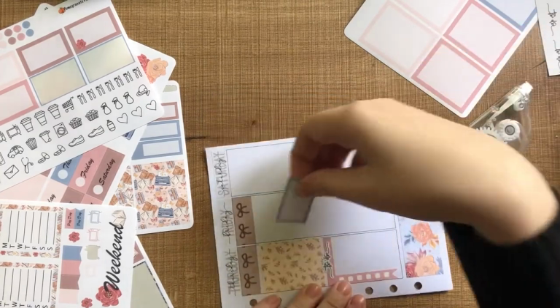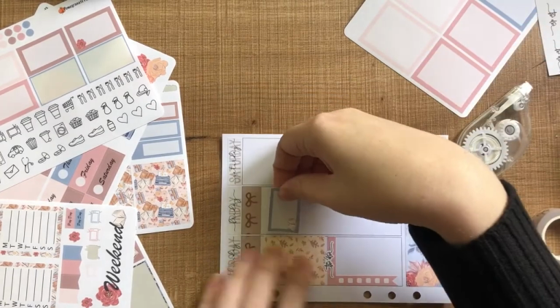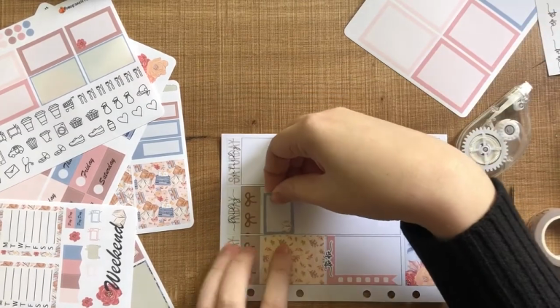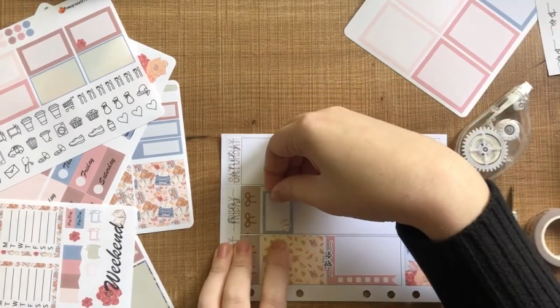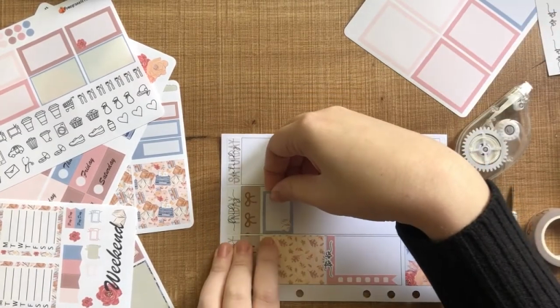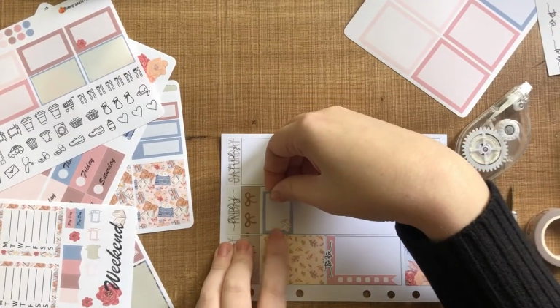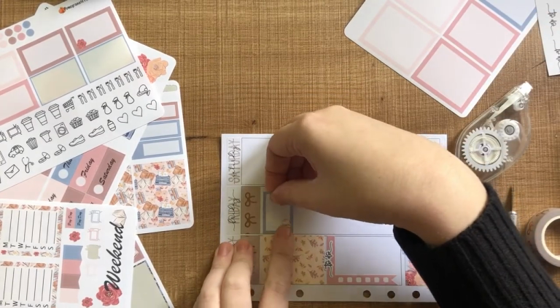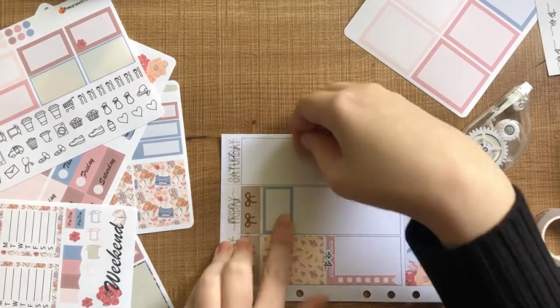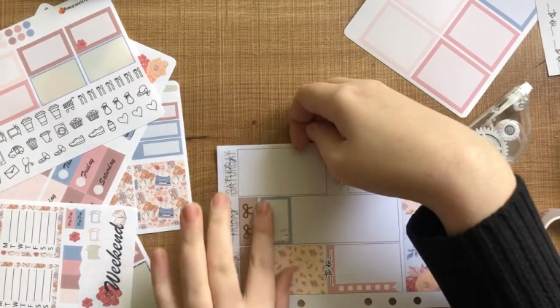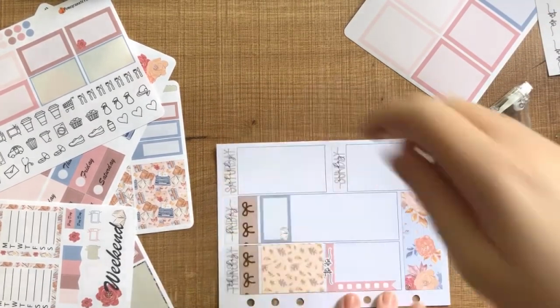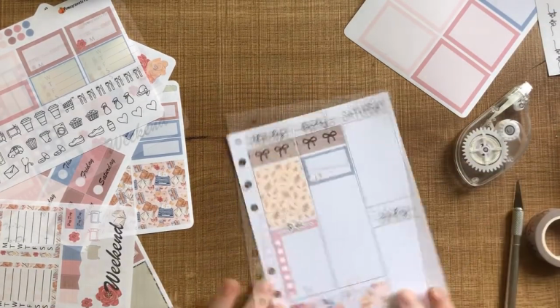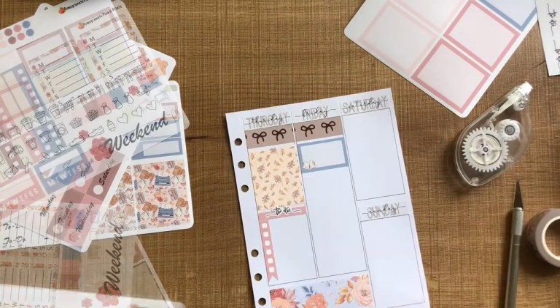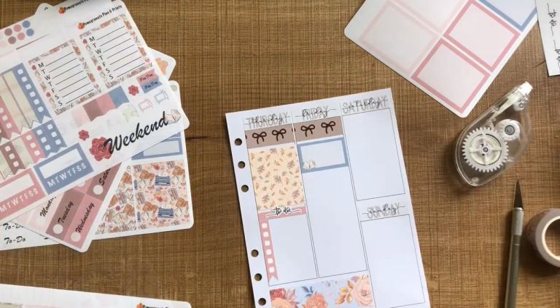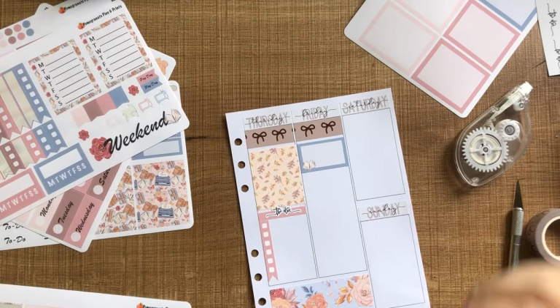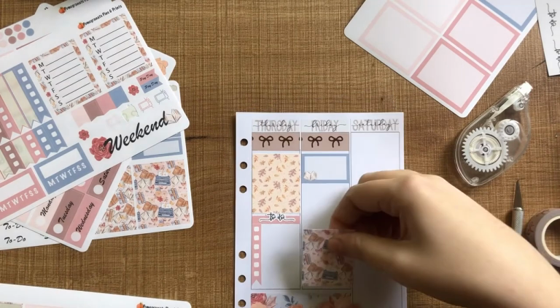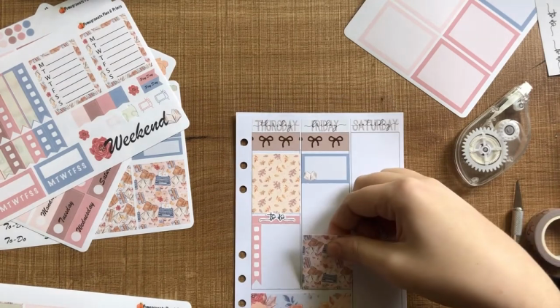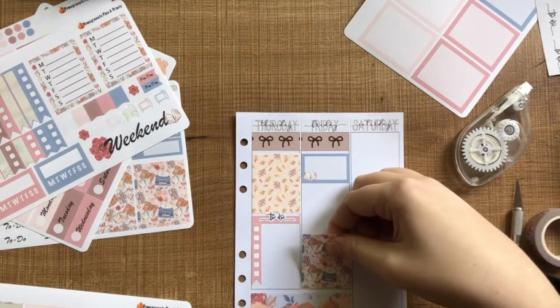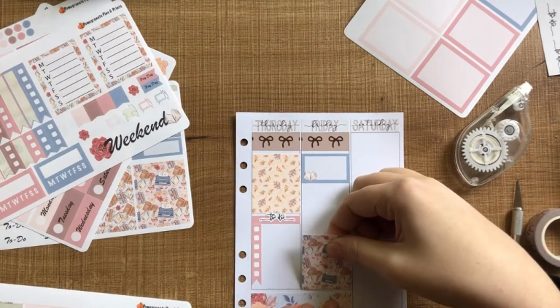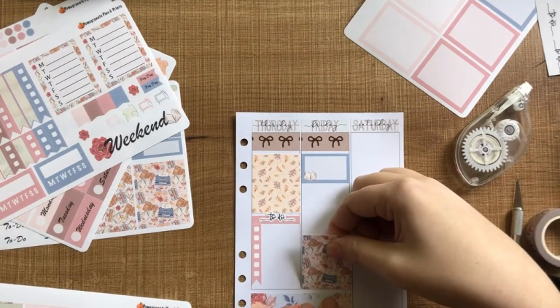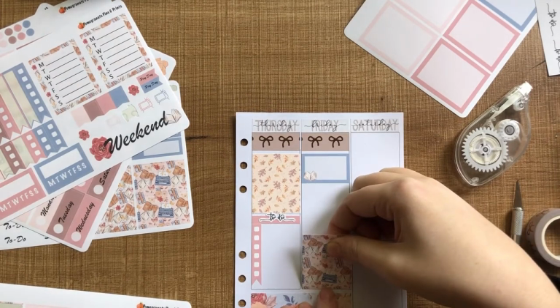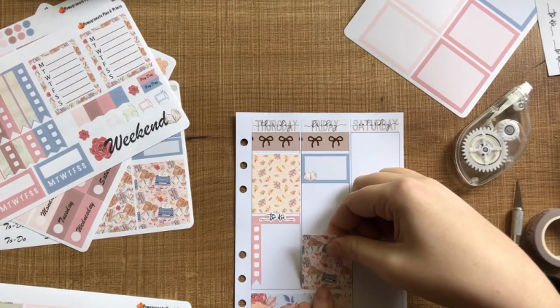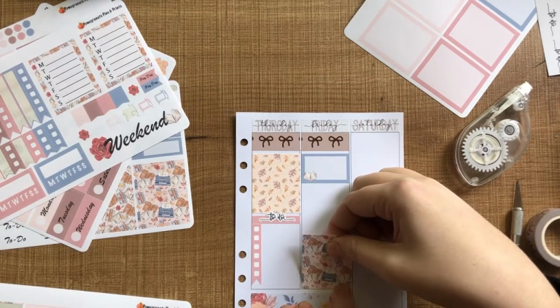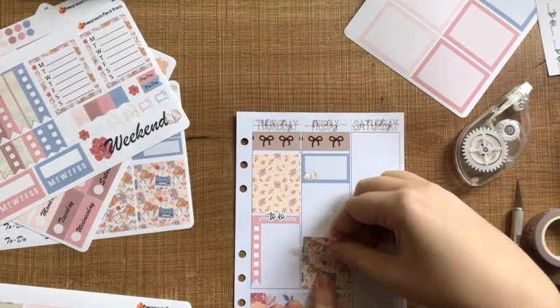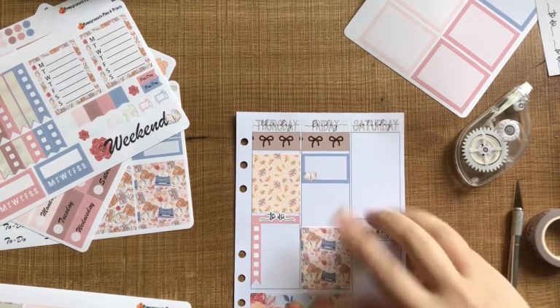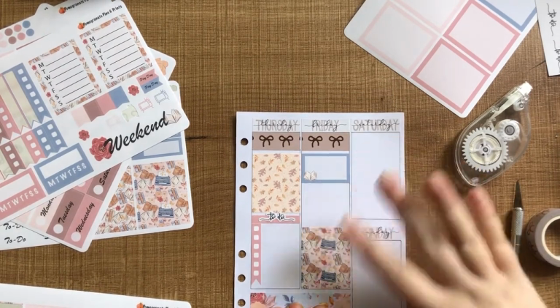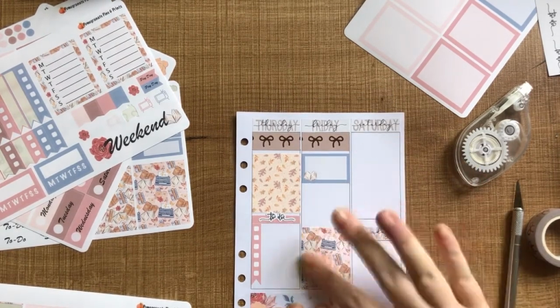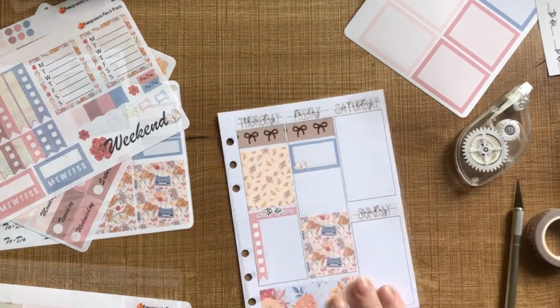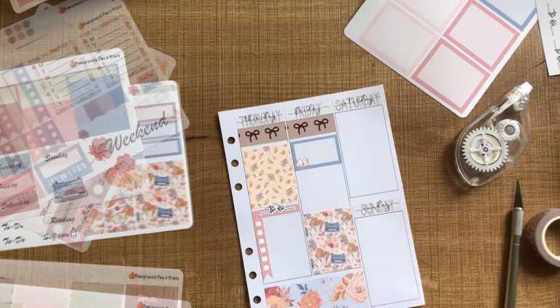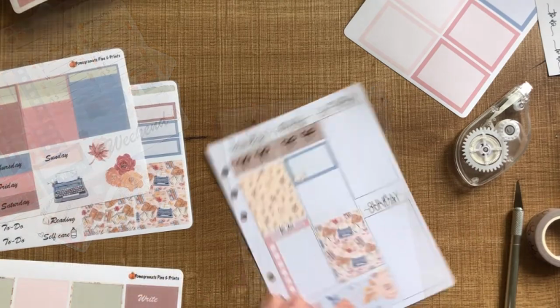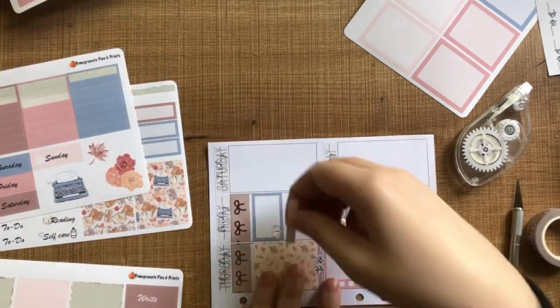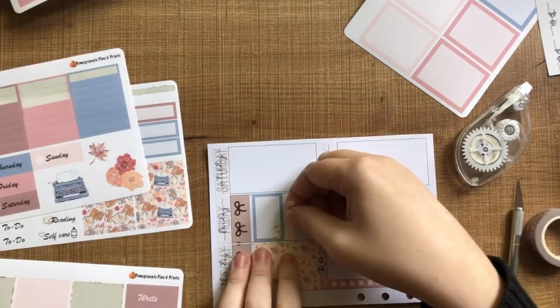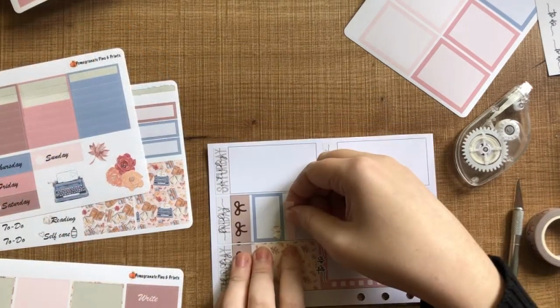On Friday, this is D-Day — this is assignment due day. So I'm marking that at the top and then using the full box down the bottom, and then in that little gap I just pop a smaller to-do list.